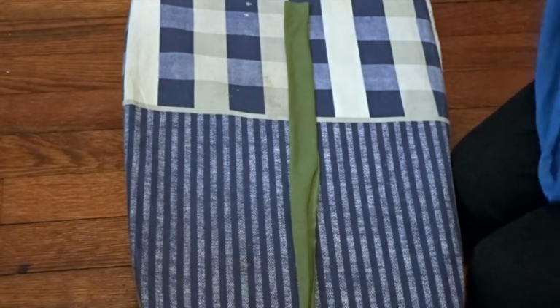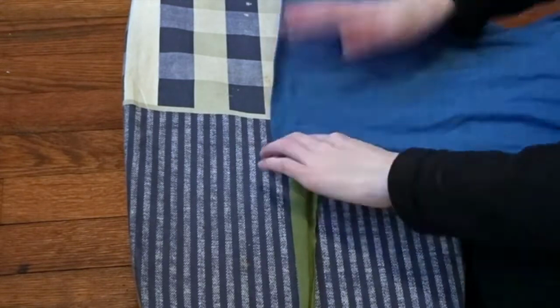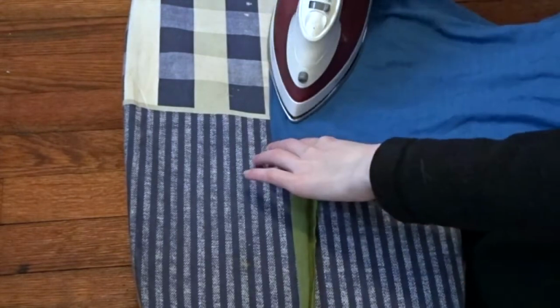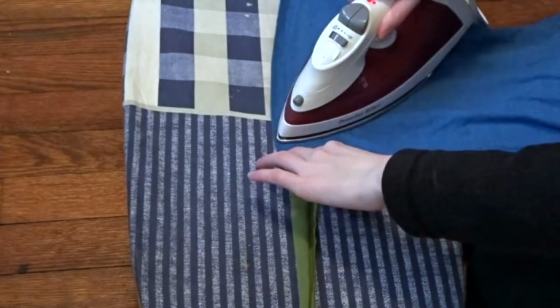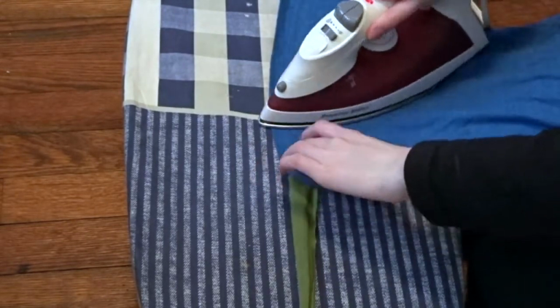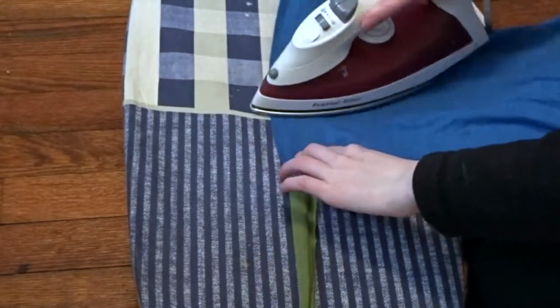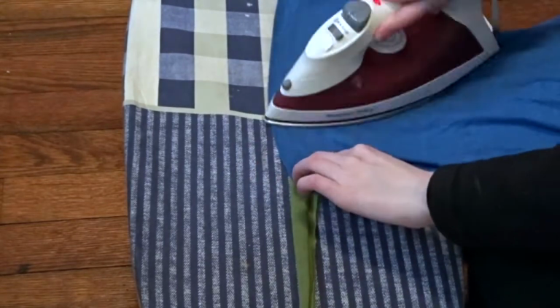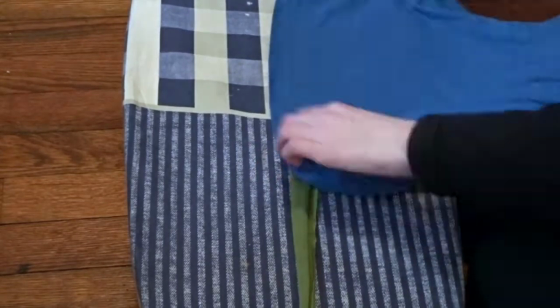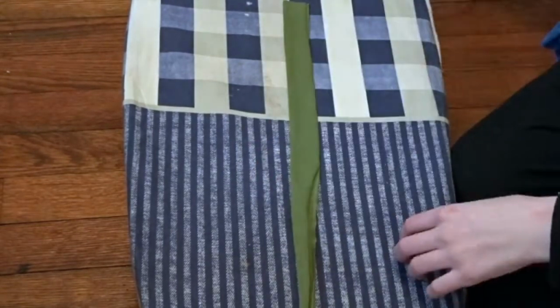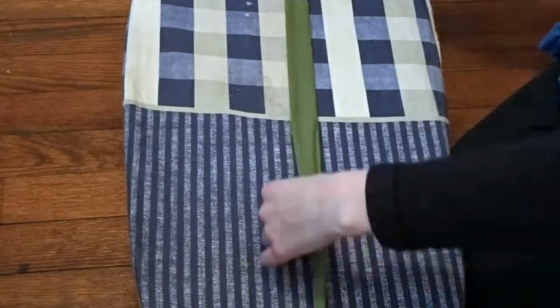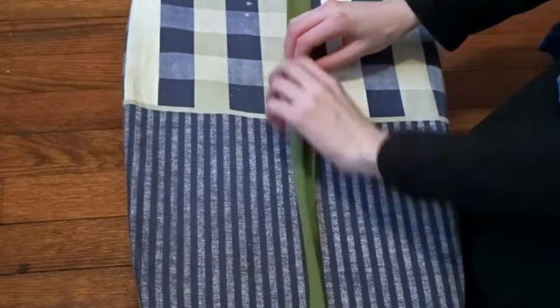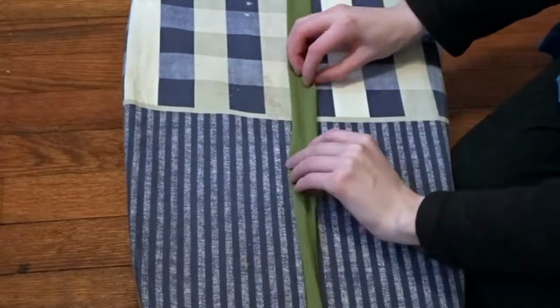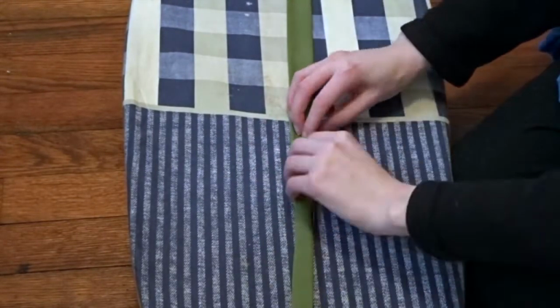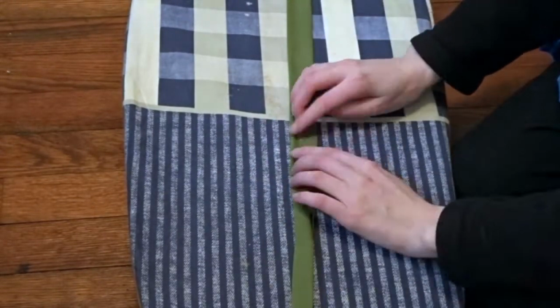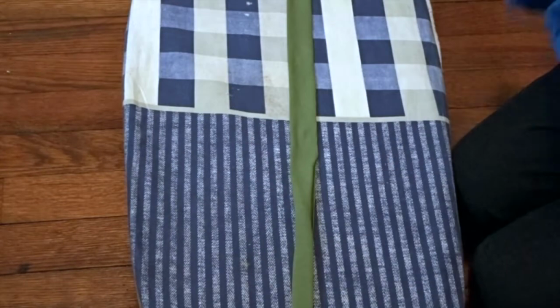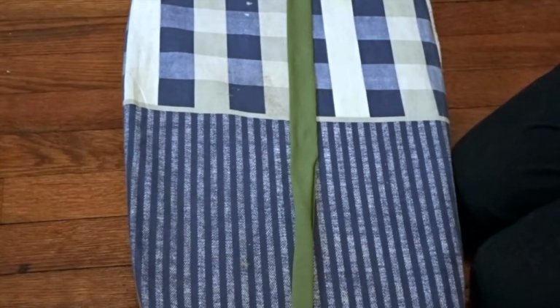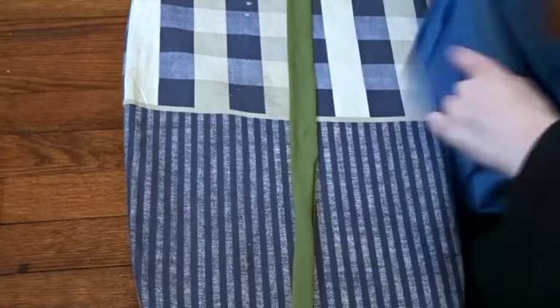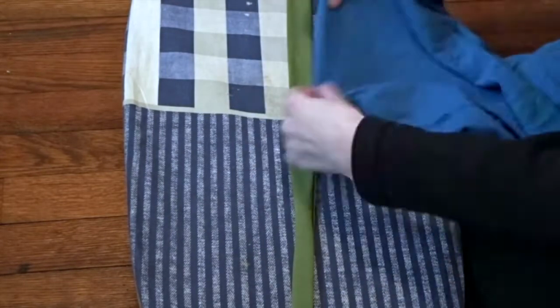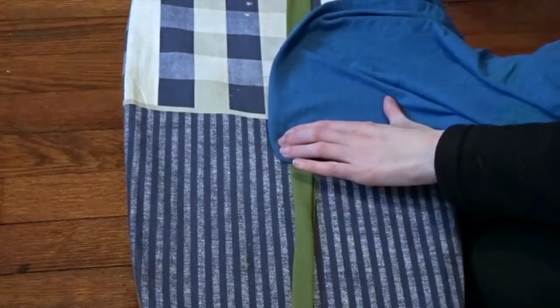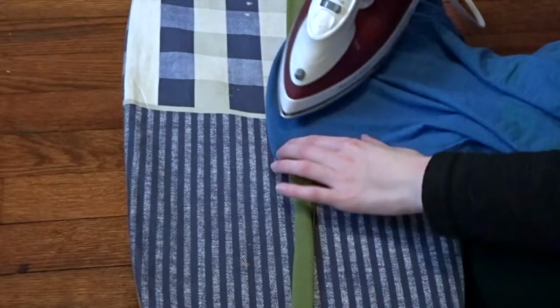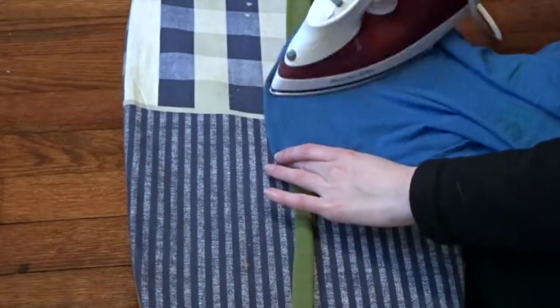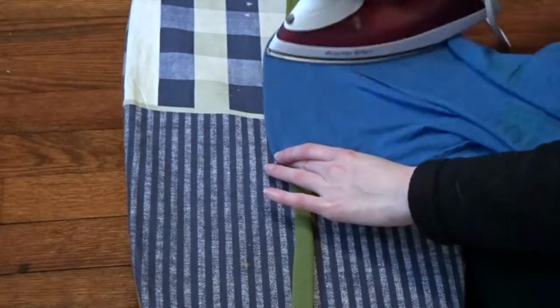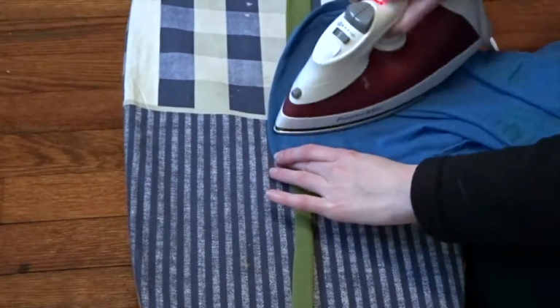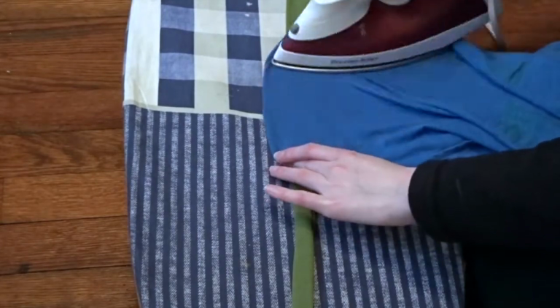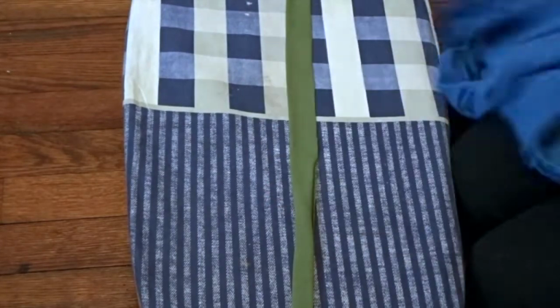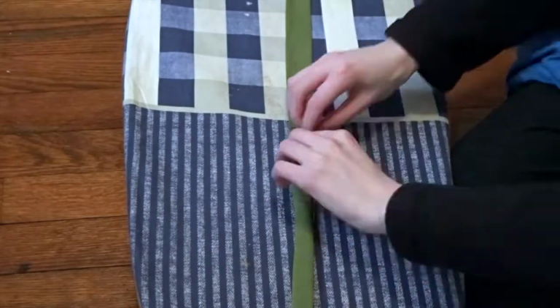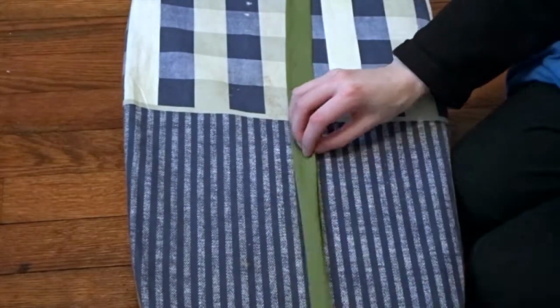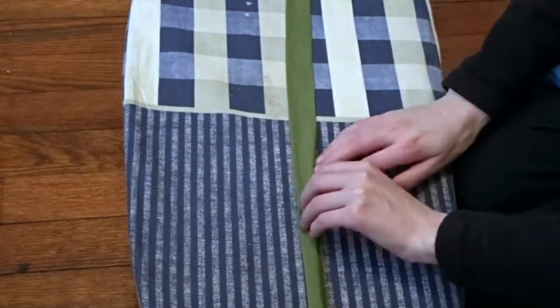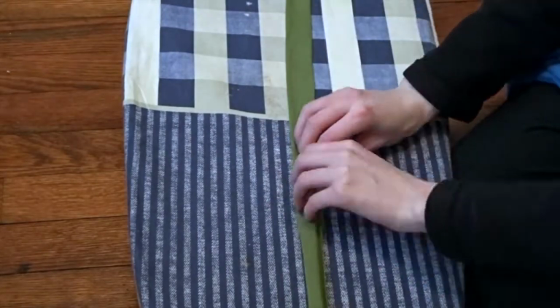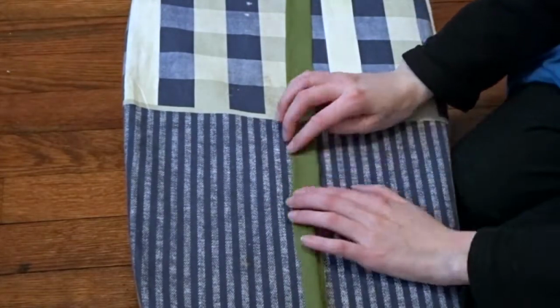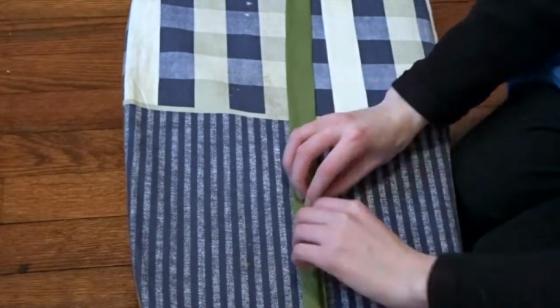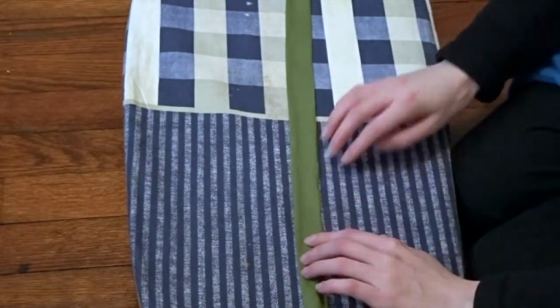Make sure you check the instructions on the fabric you buy because it will tell you what temperature to iron it at. I was just being careful.